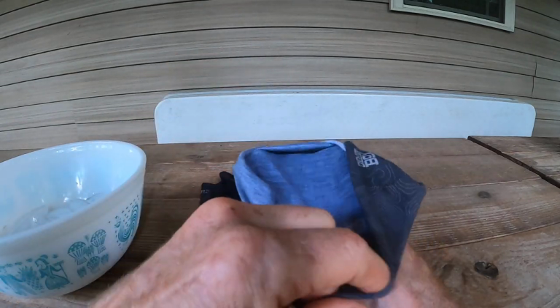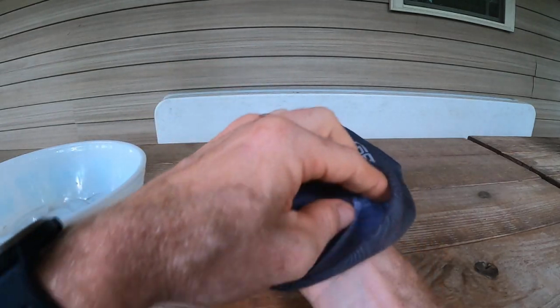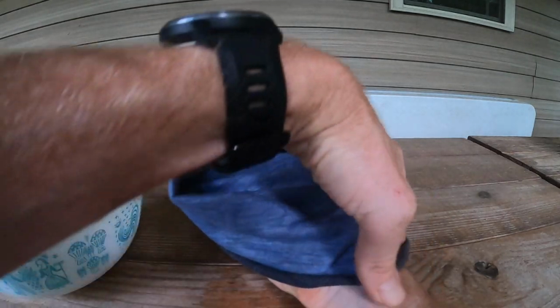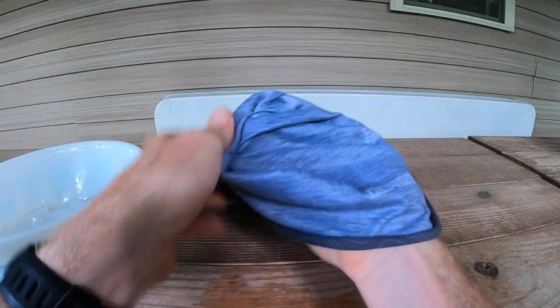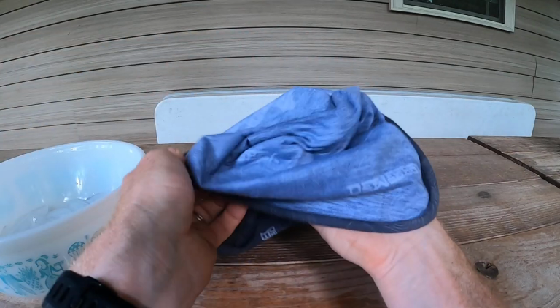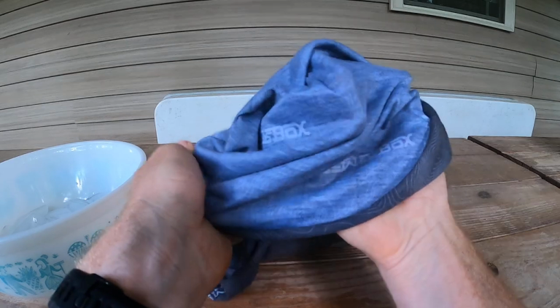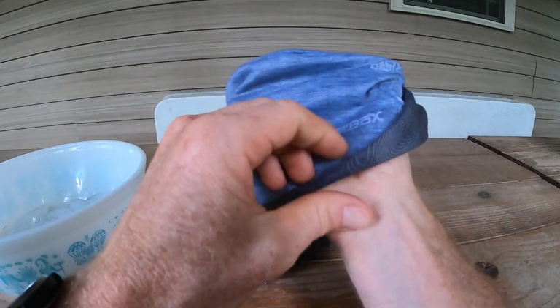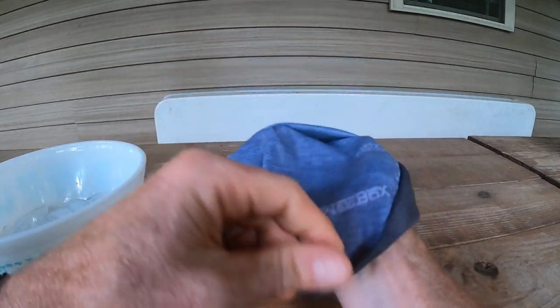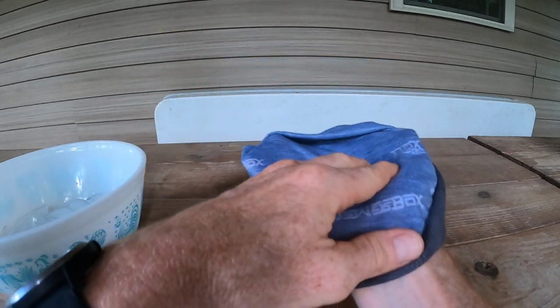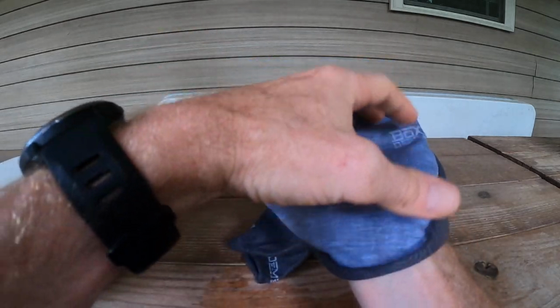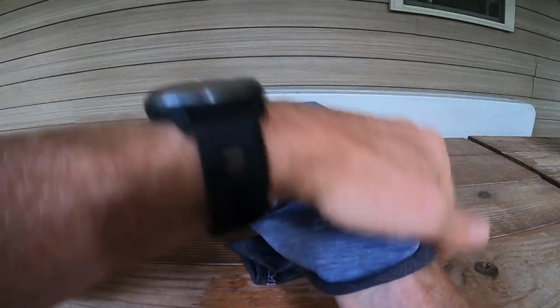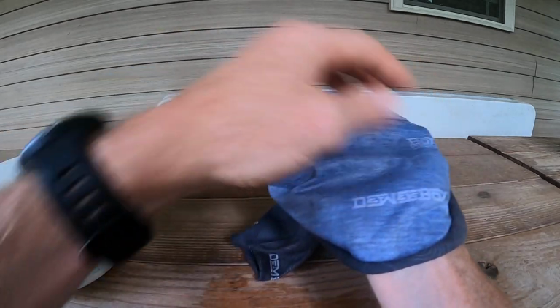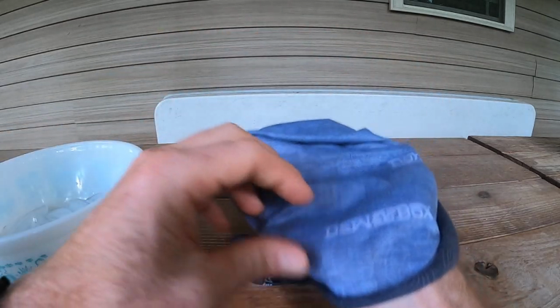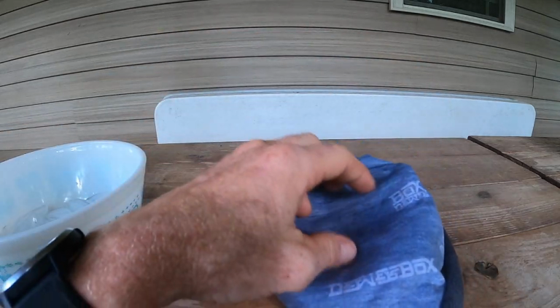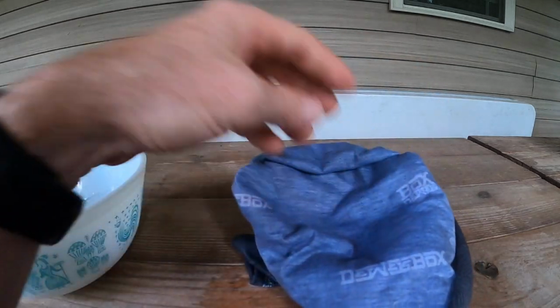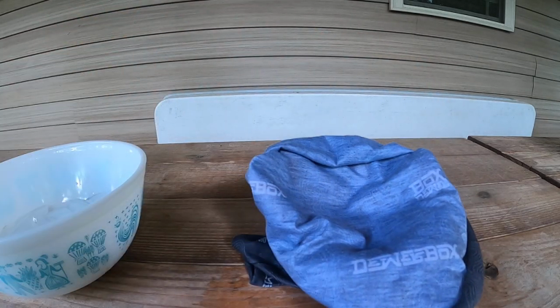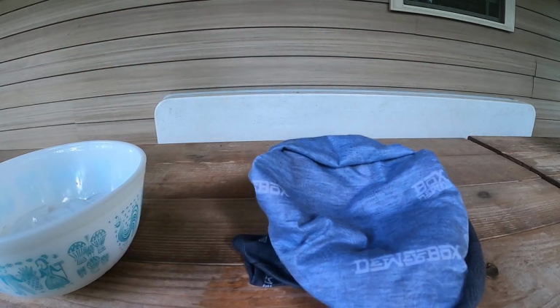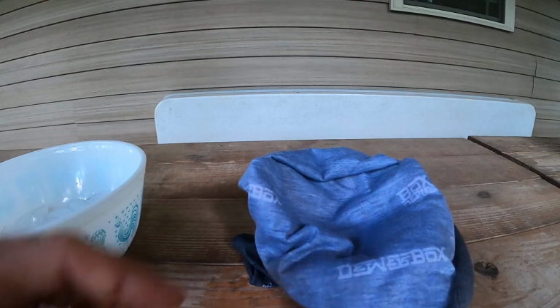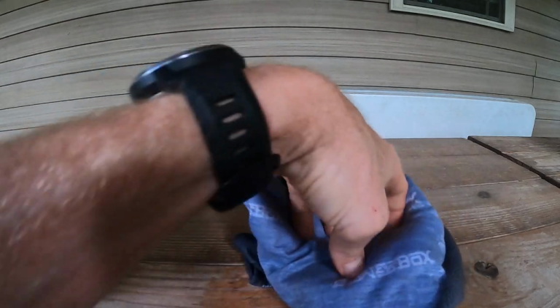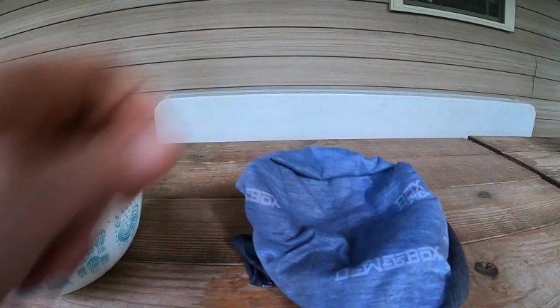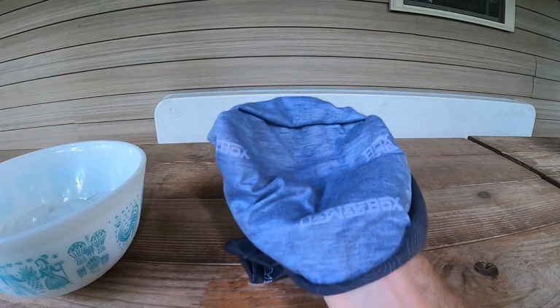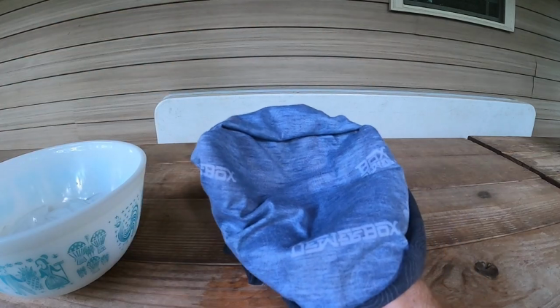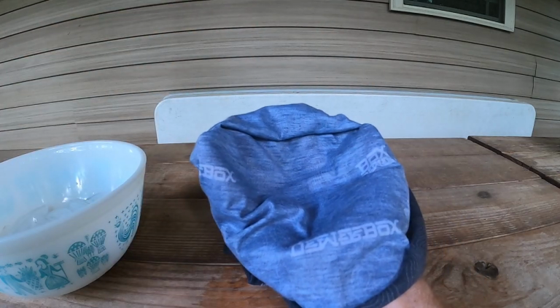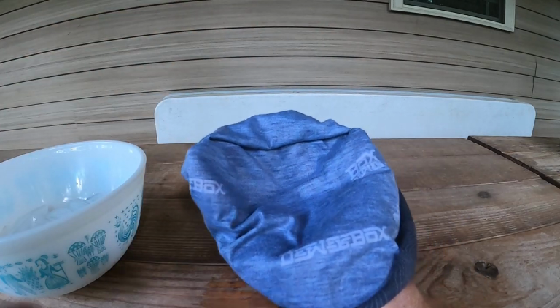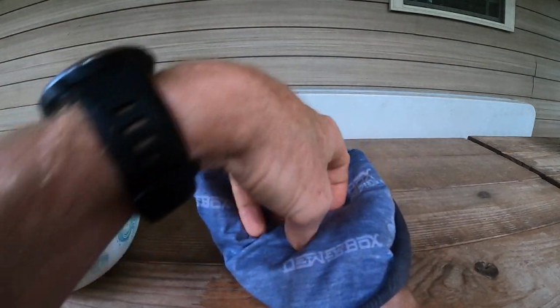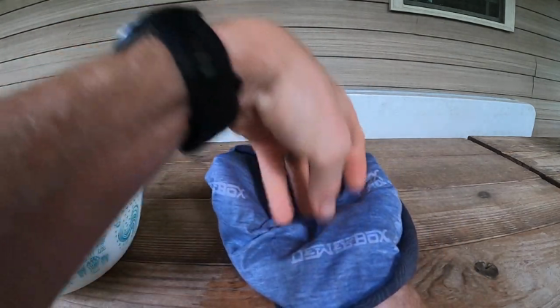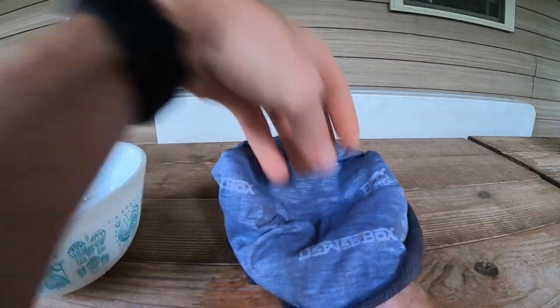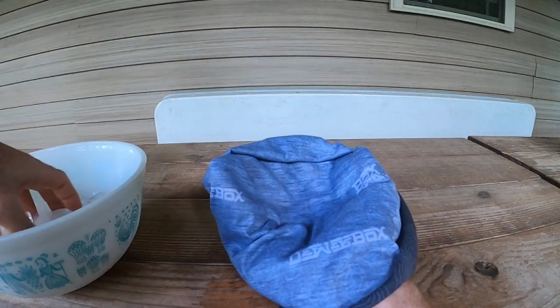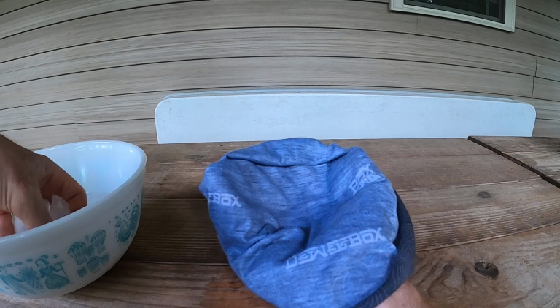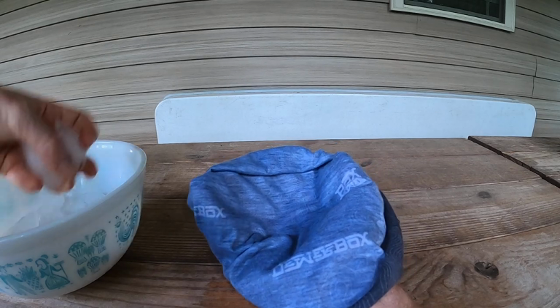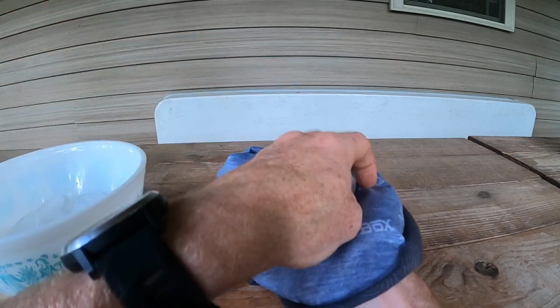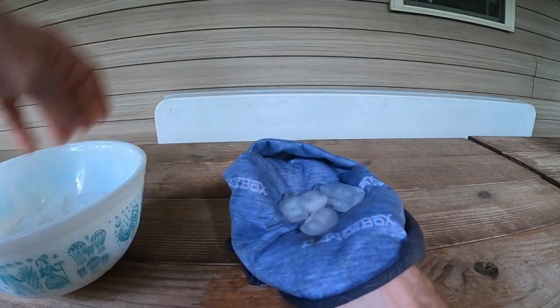So almost inside out, but I'm keeping my hand on the bottom or the outside of the buff so that I can make a pocket on the inside. I've got this pocket and that's where I'm going to place my ice.